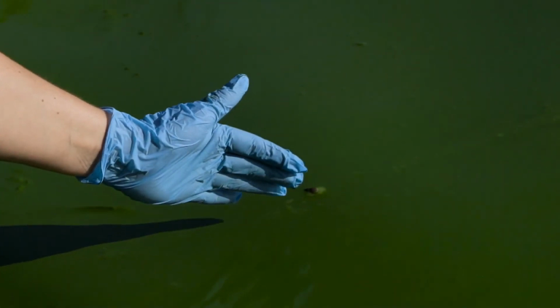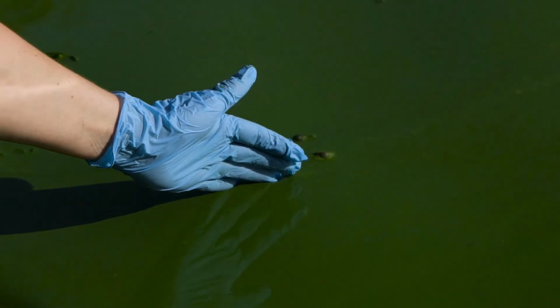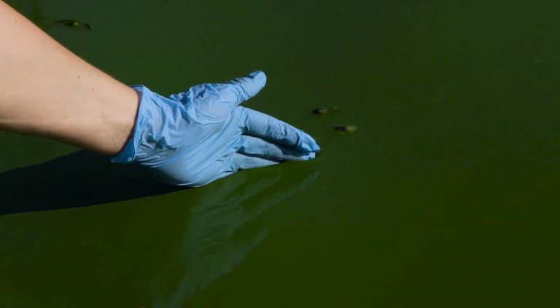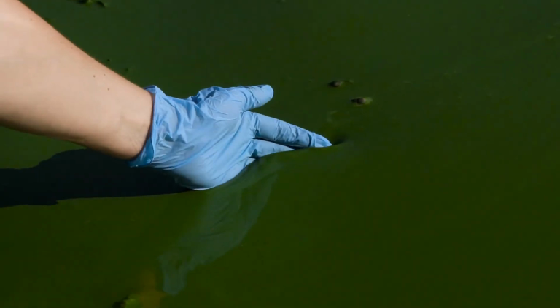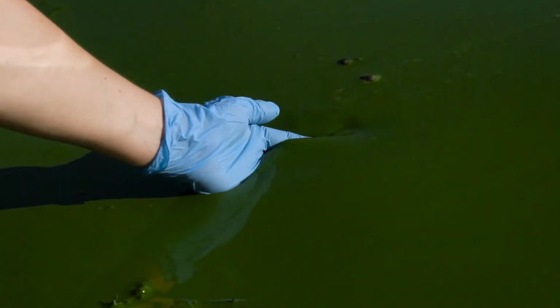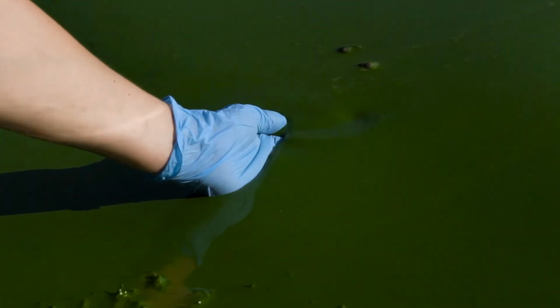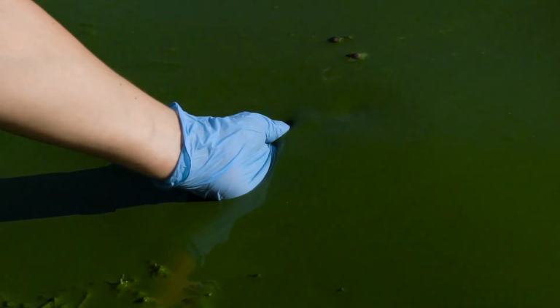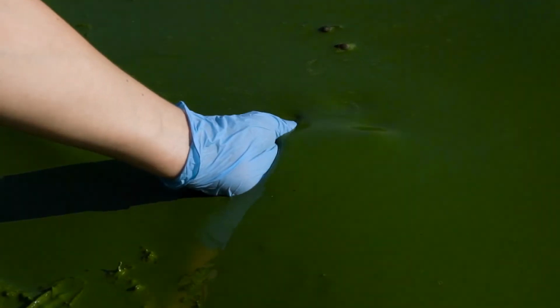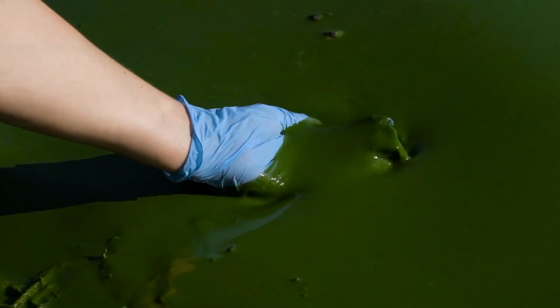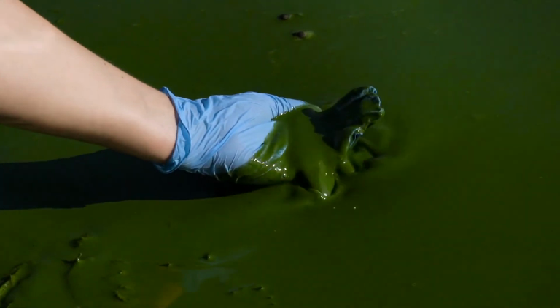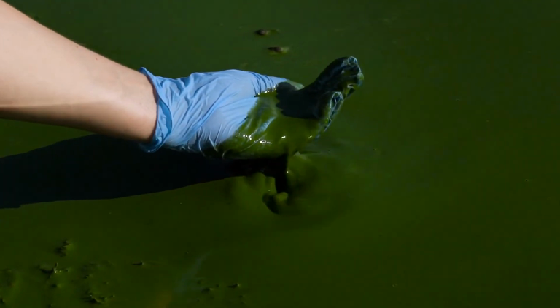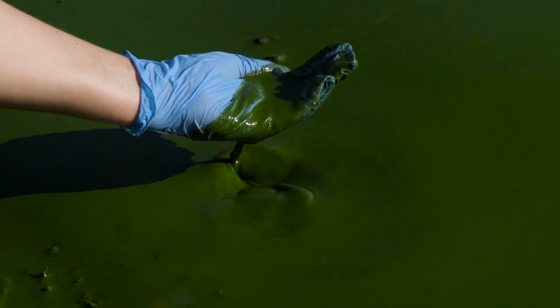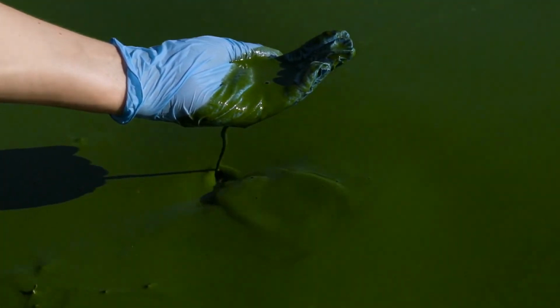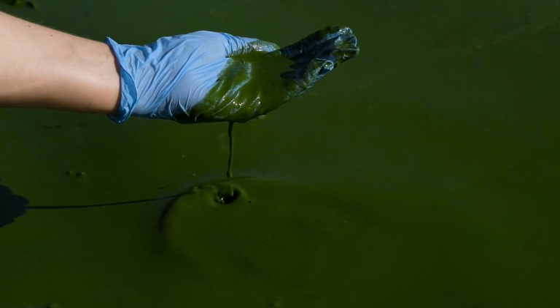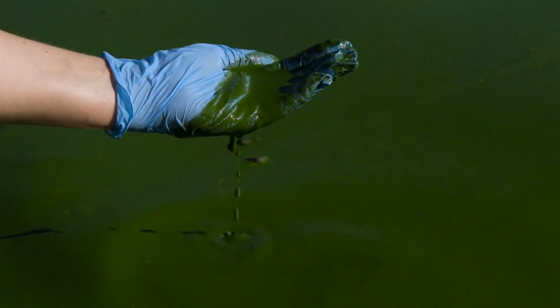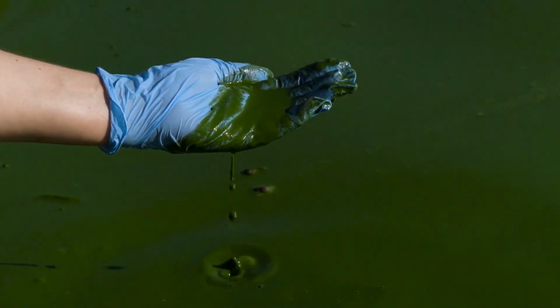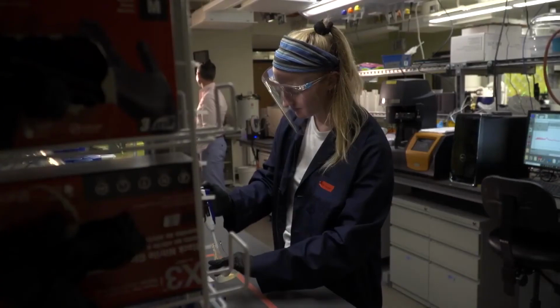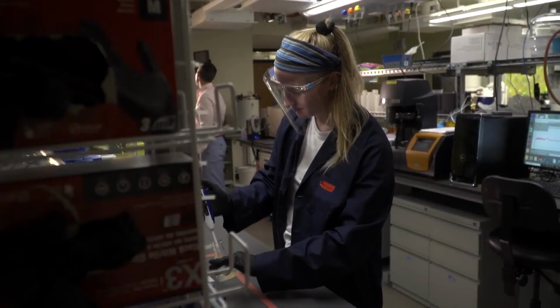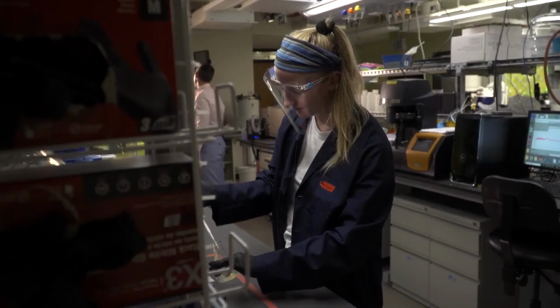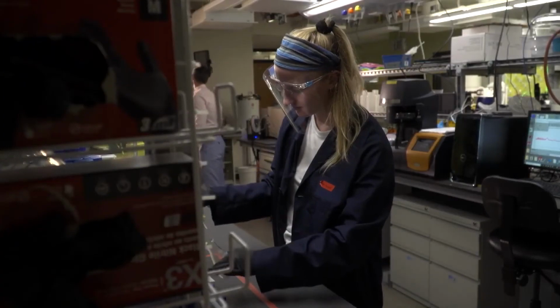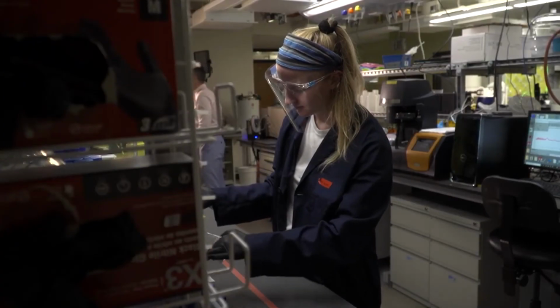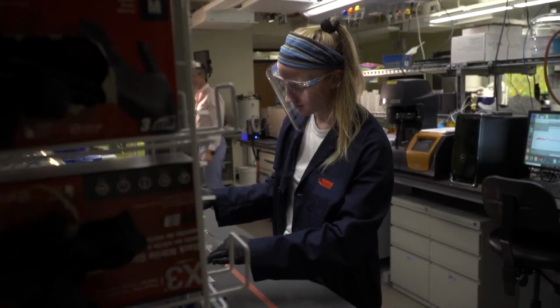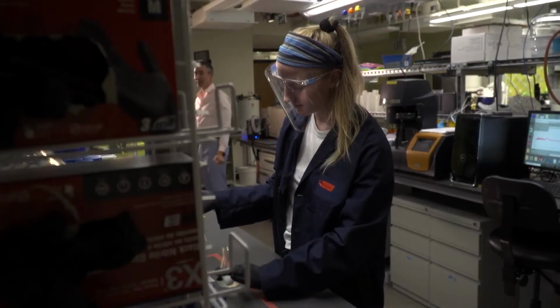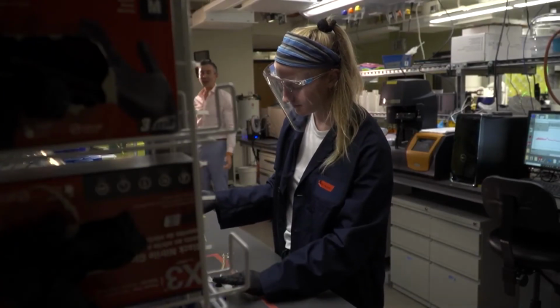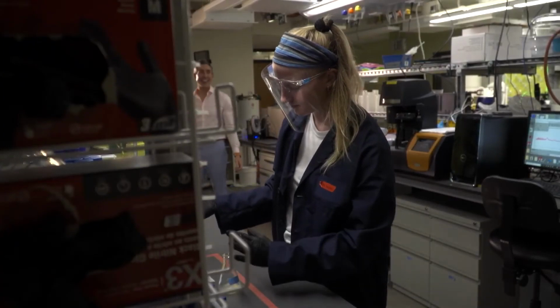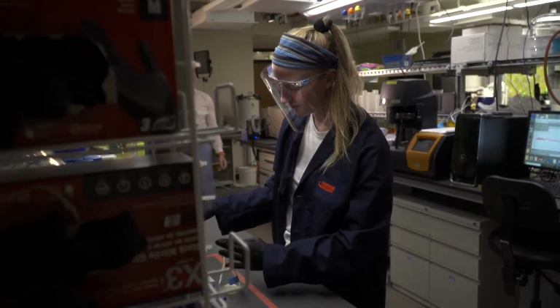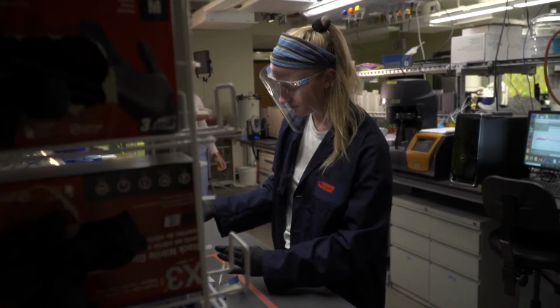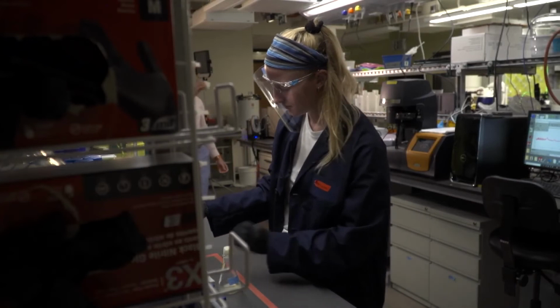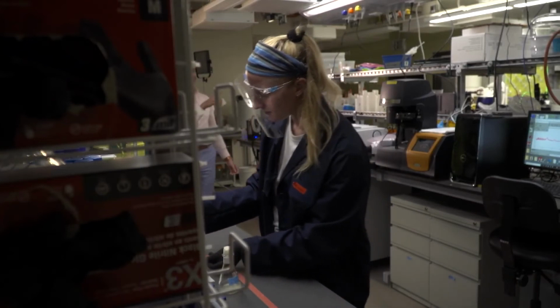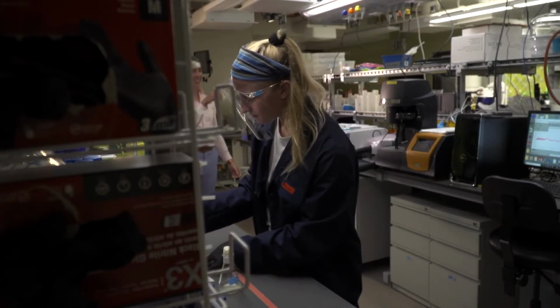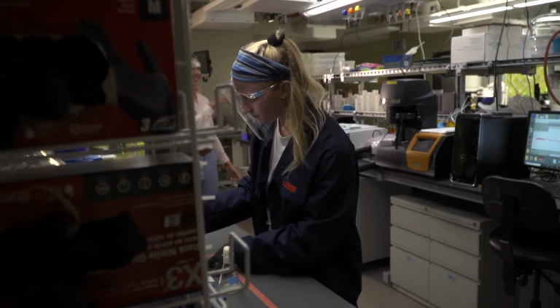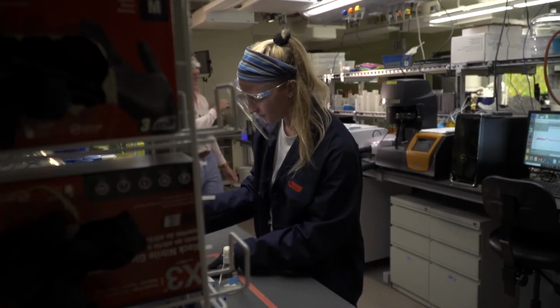Furthermore, the technique can be done anywhere algae thrive, whether in salty or fresh water. And while it takes millions of years for limestone to form naturally, the biogenic version can be produced in real time.